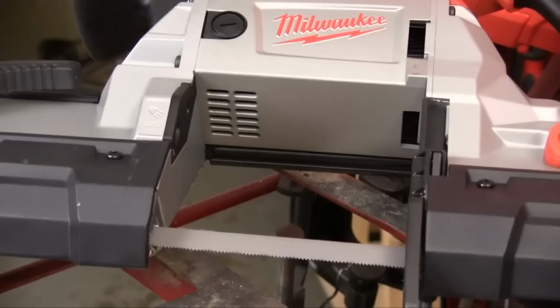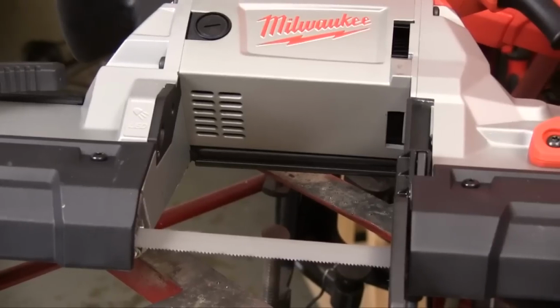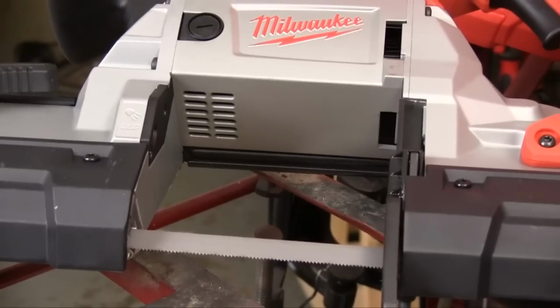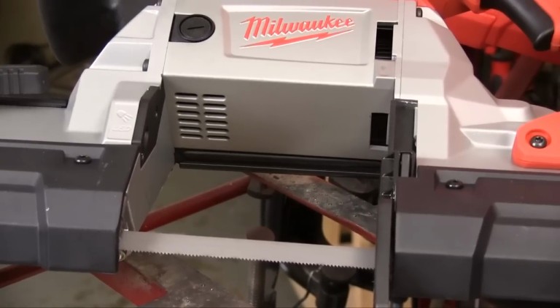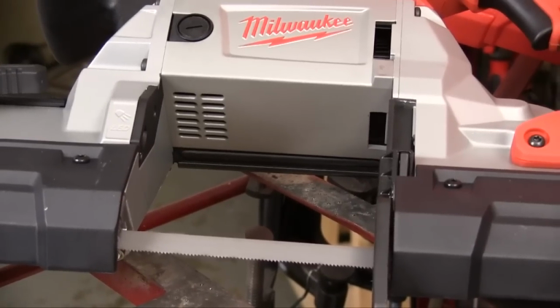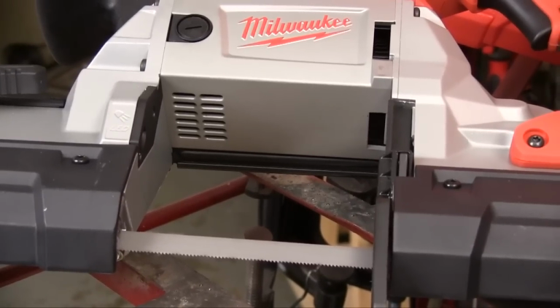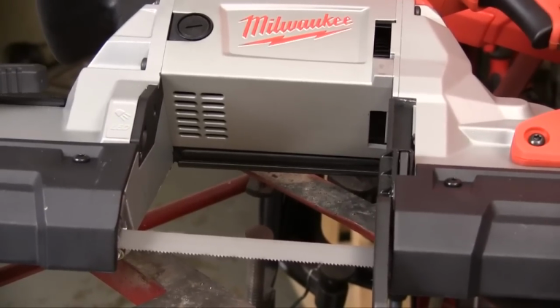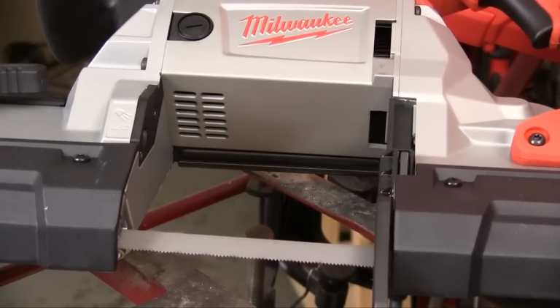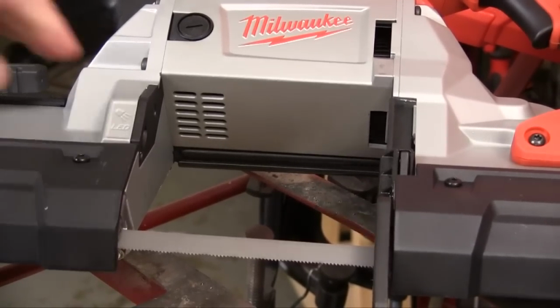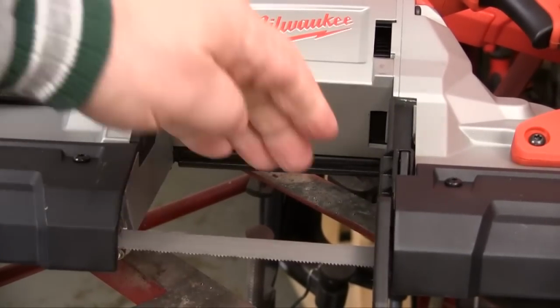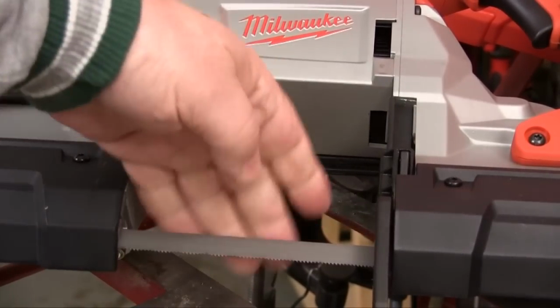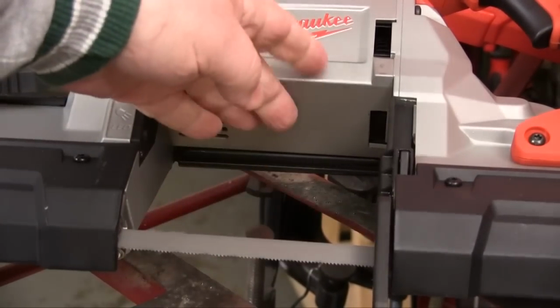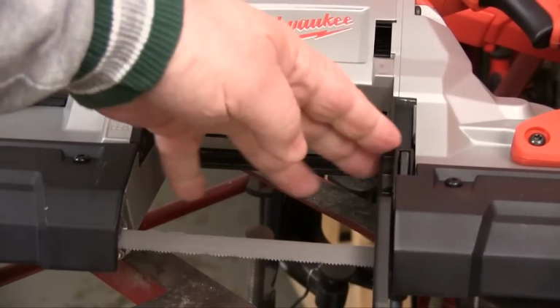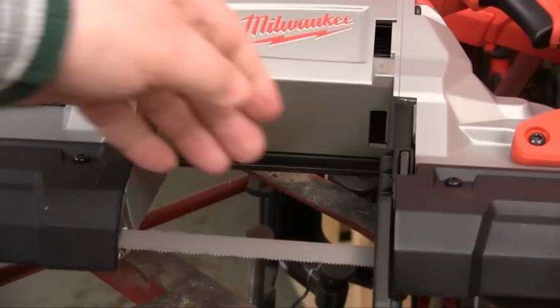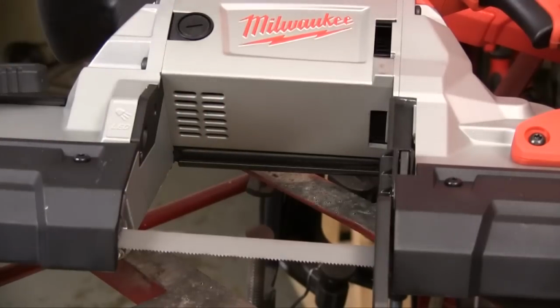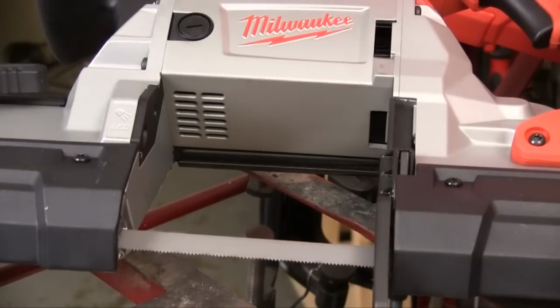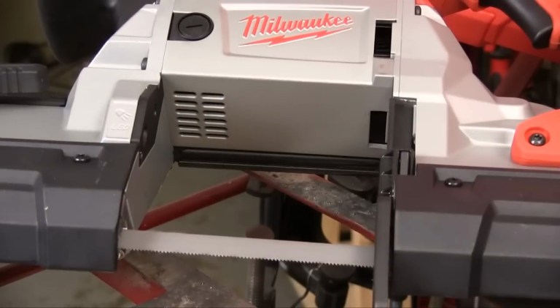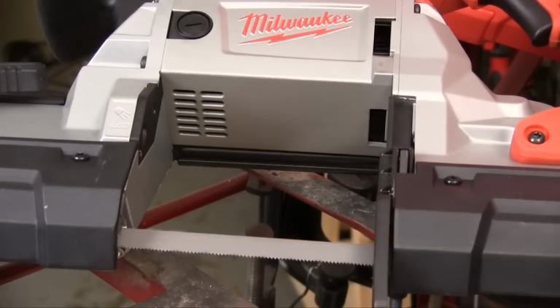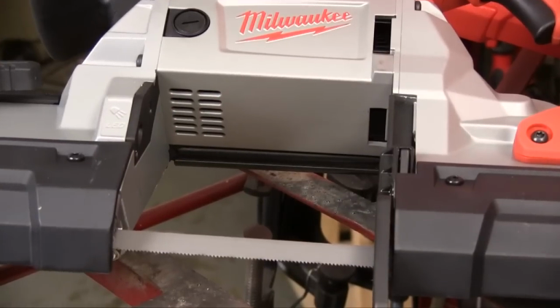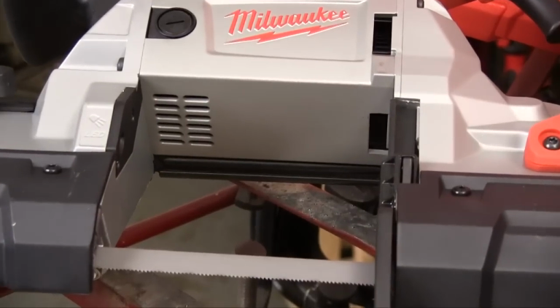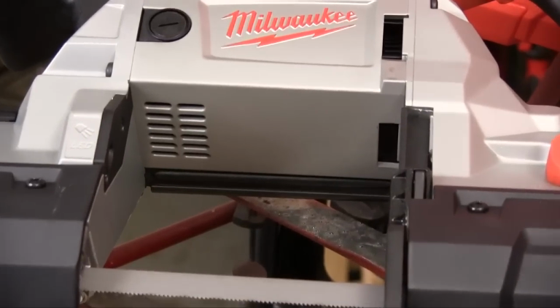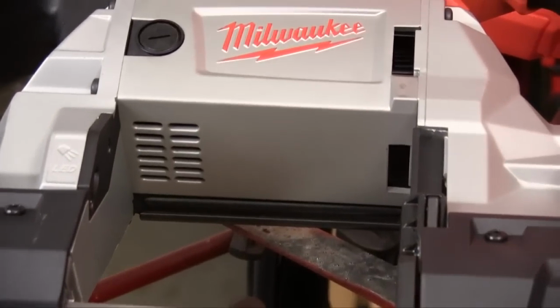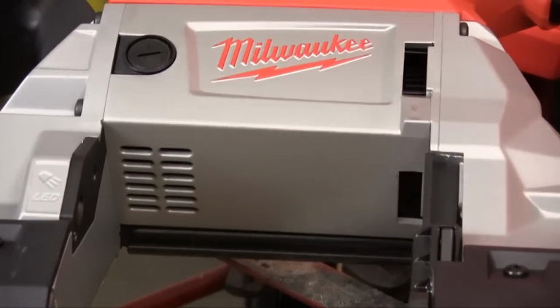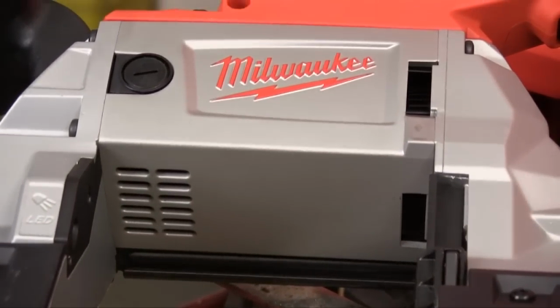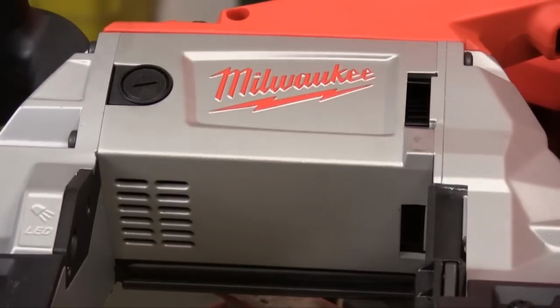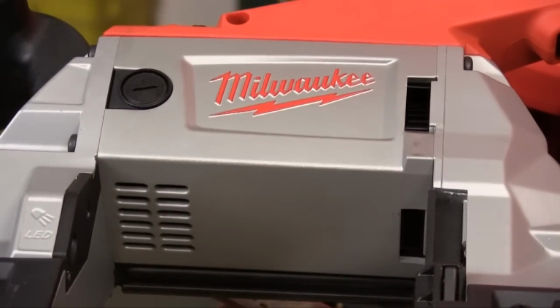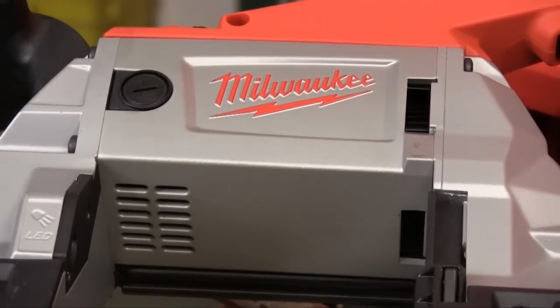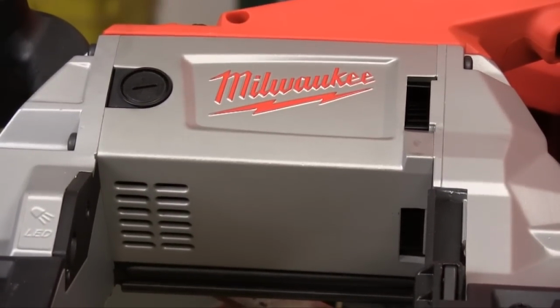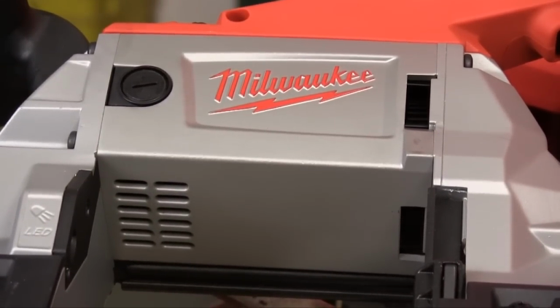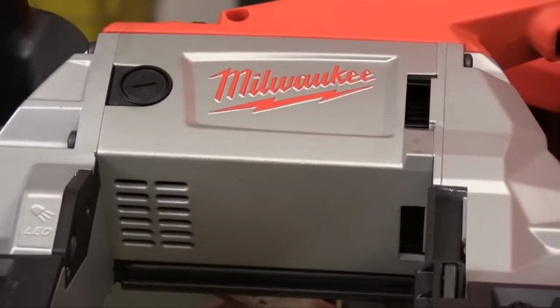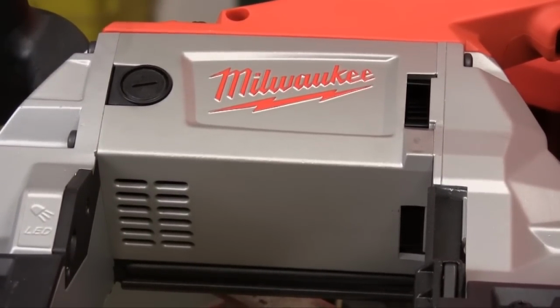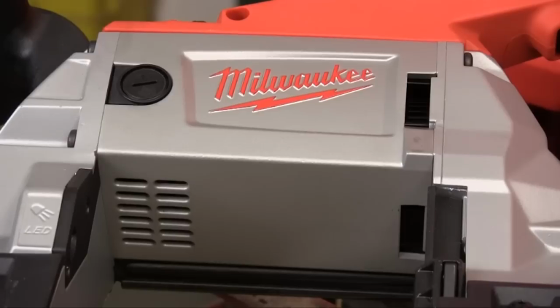The deep cut part of this saw's name comes from this extended opening that lets you cut material up to 5 inches square. And while they were making that cut opening larger, they were packing the 11 amp motor into a smaller housing.